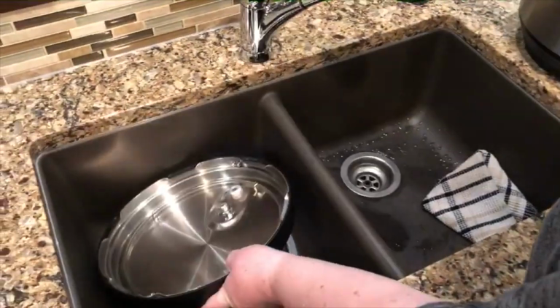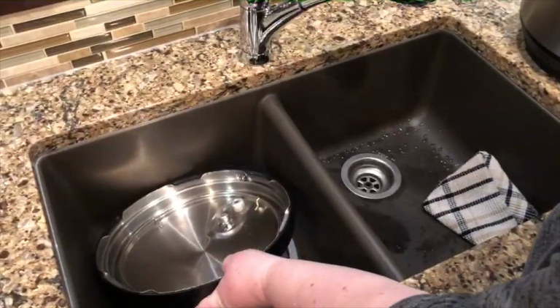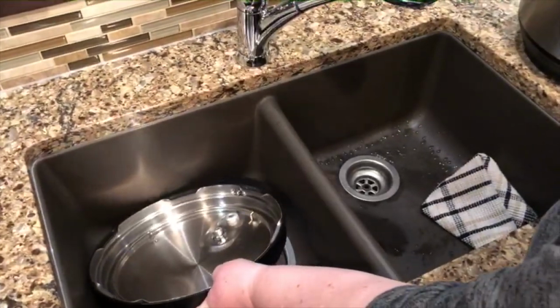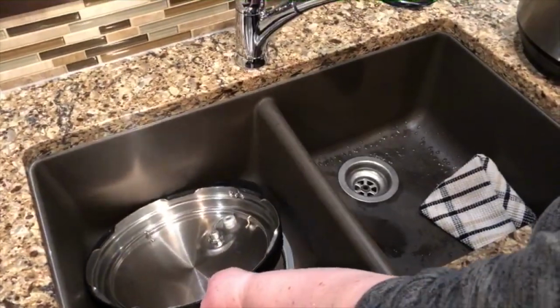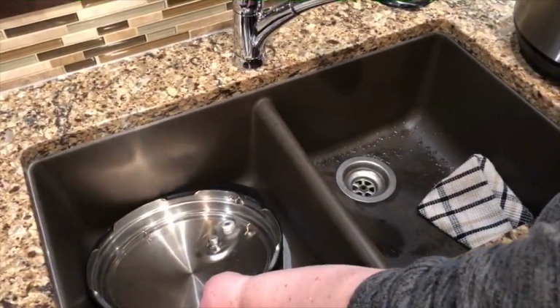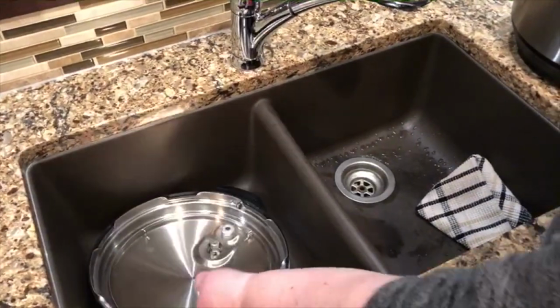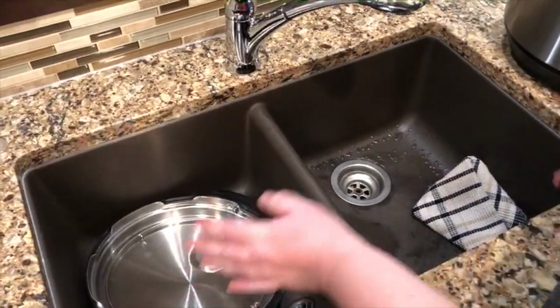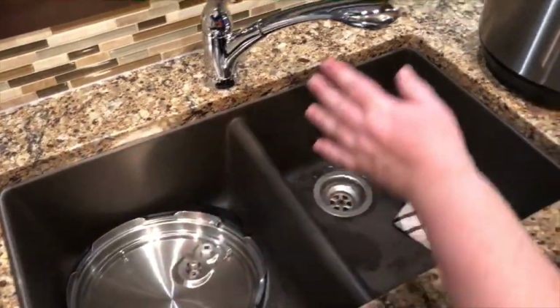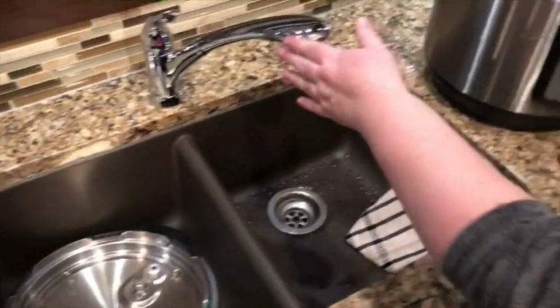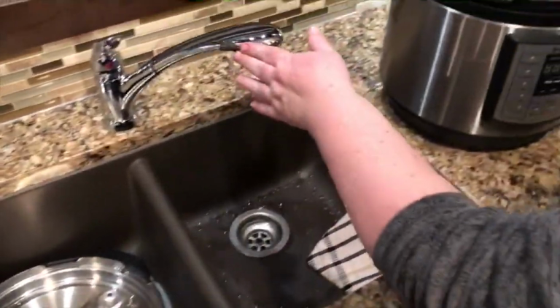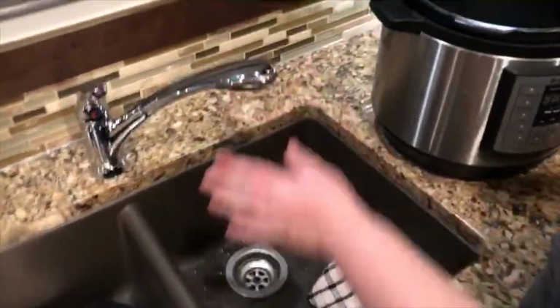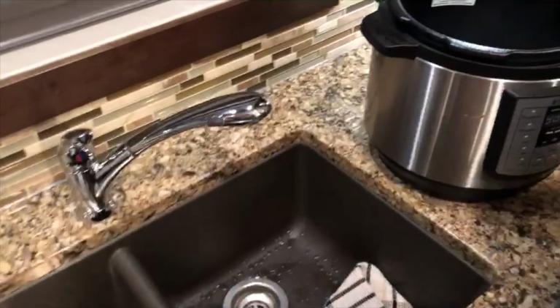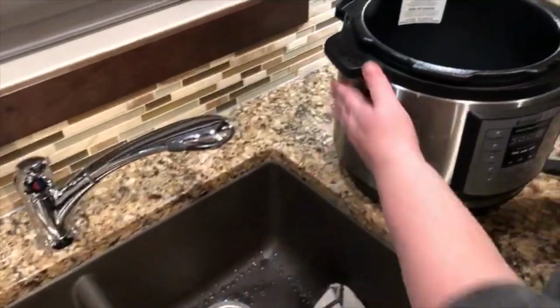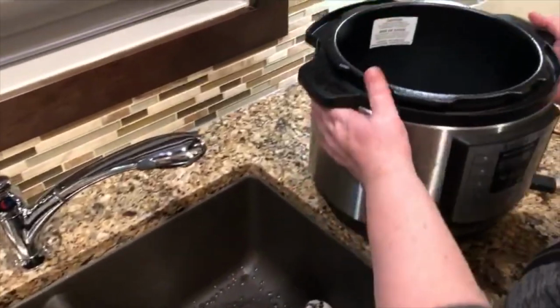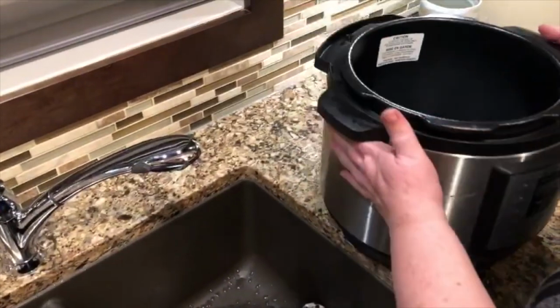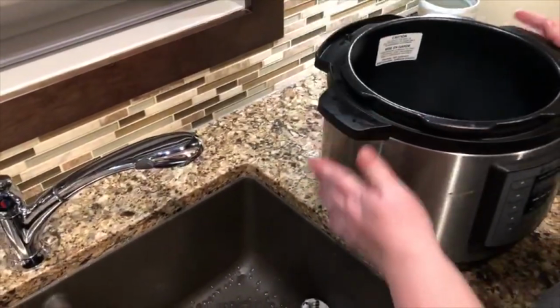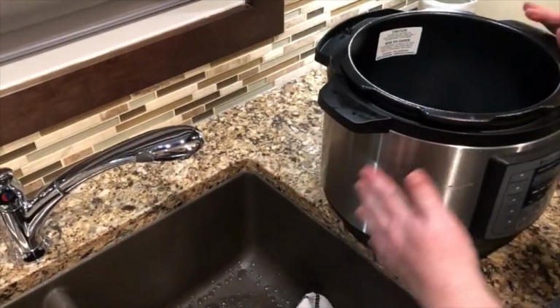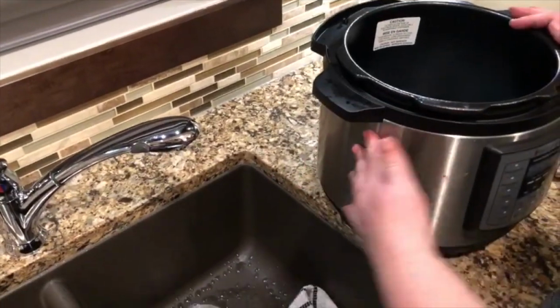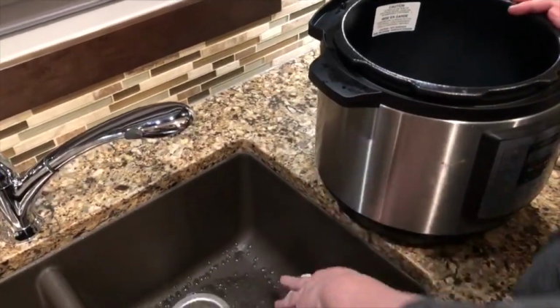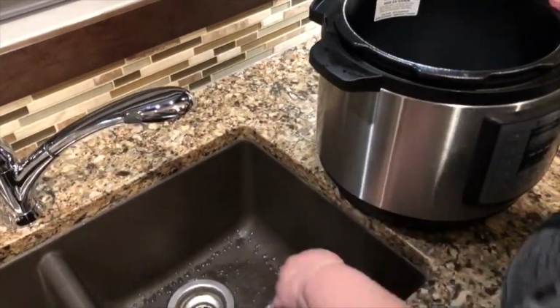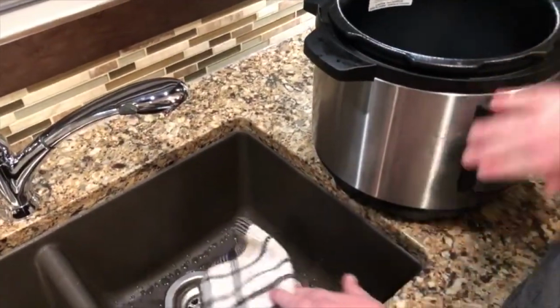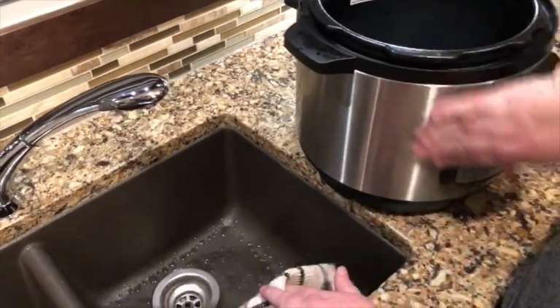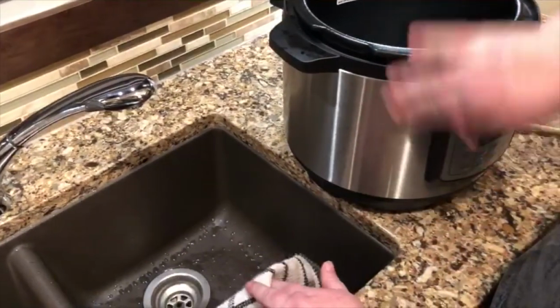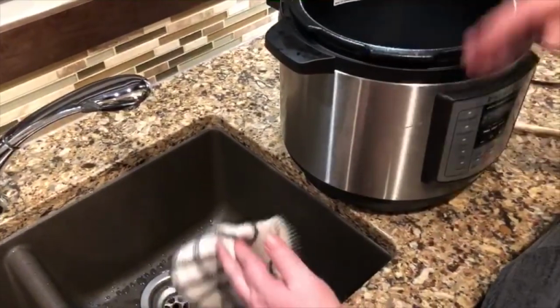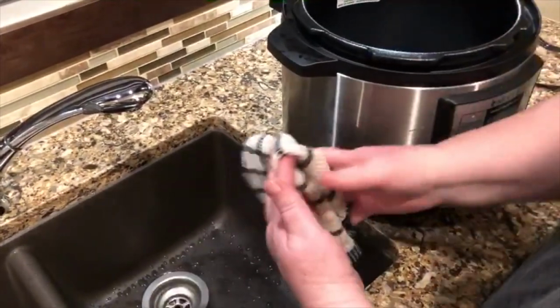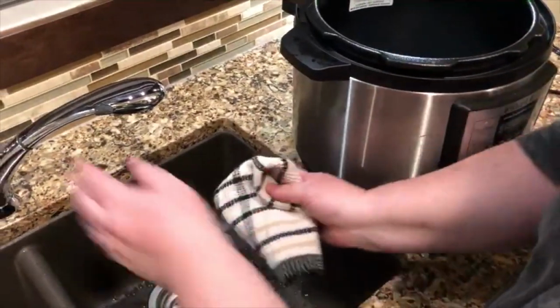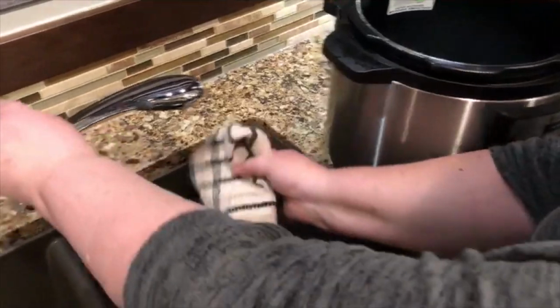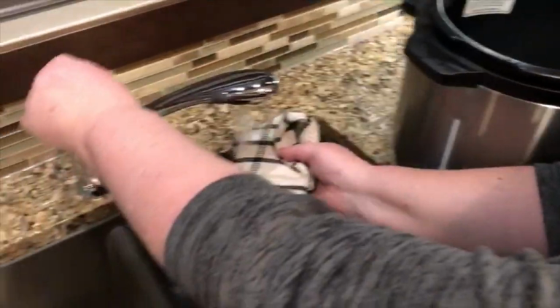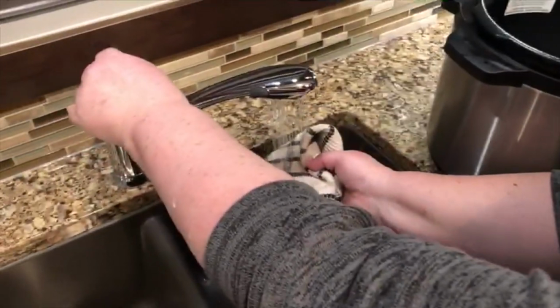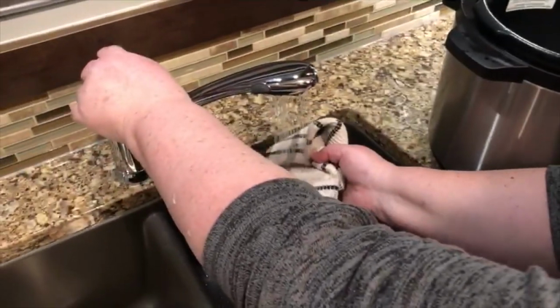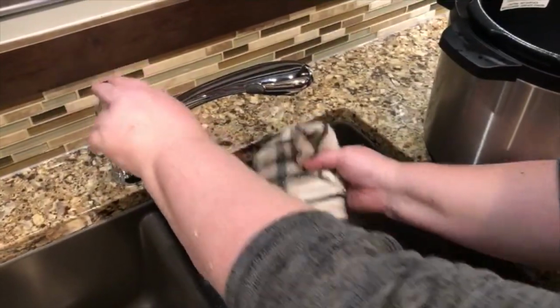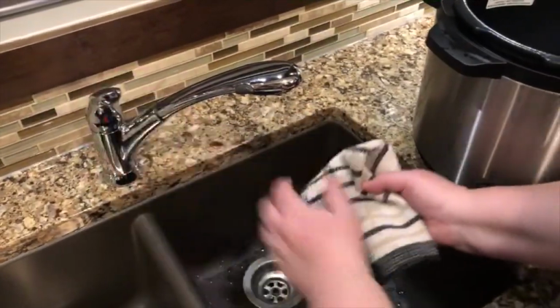So that's taking all of that apart so it can be washed. The next thing I do, besides wash all those pieces and put it all back together, is you've got to make sure everything on here is clean. So we'll just give our outside a nice wipe down.